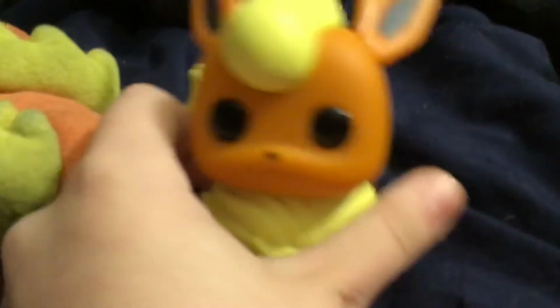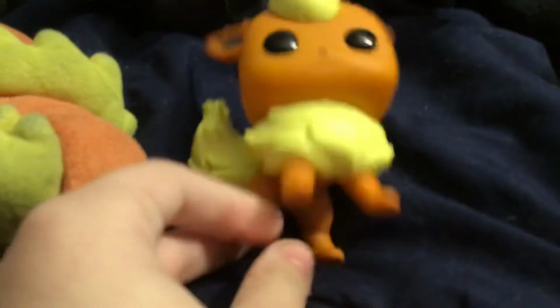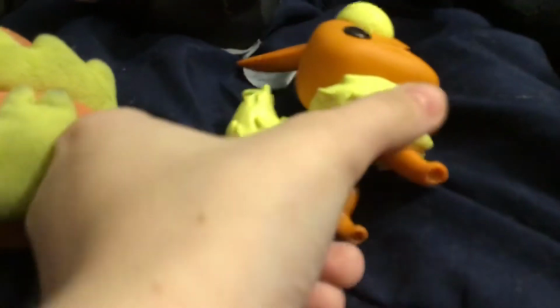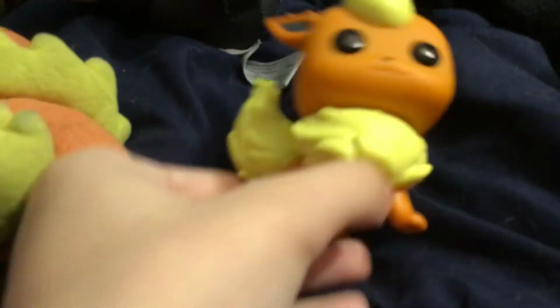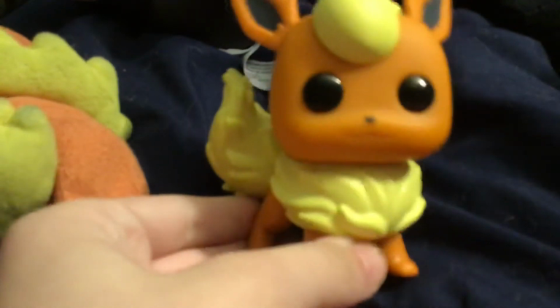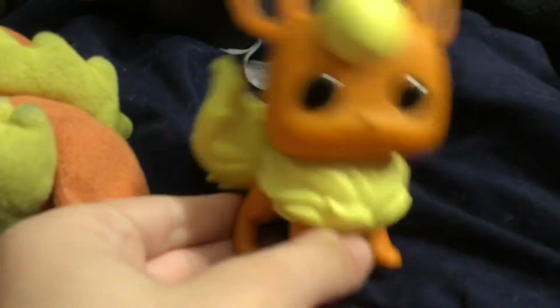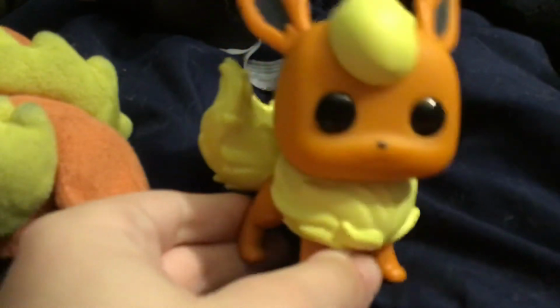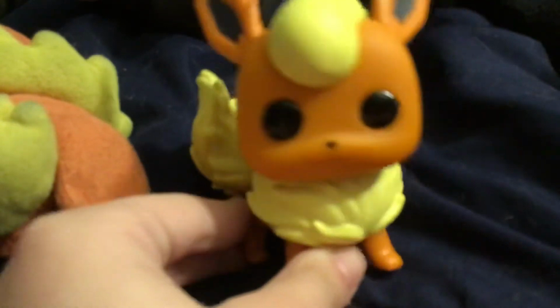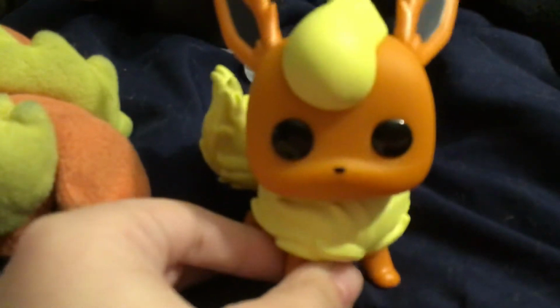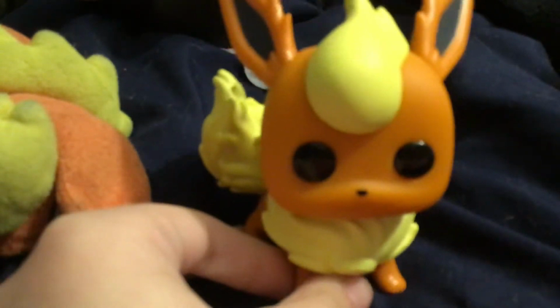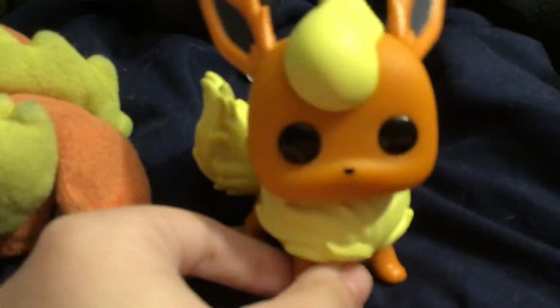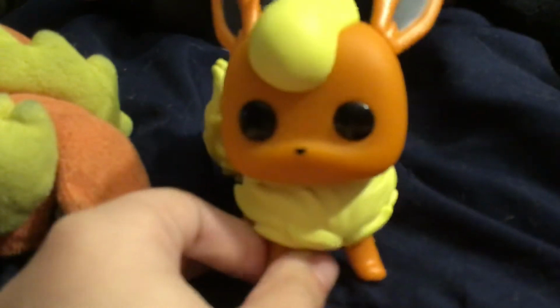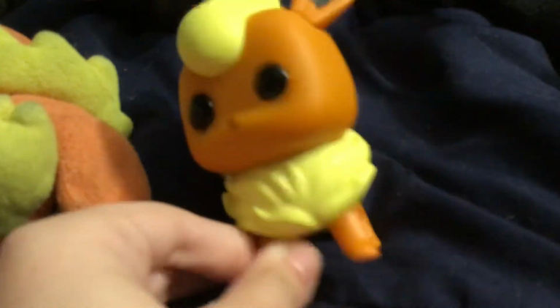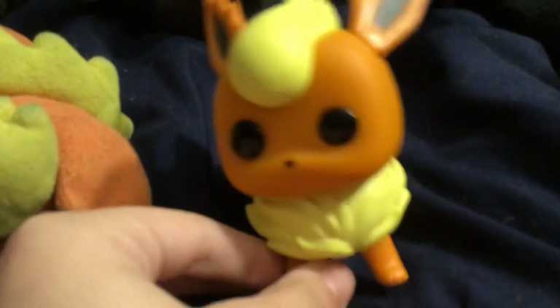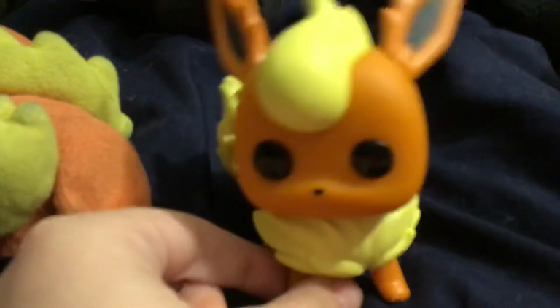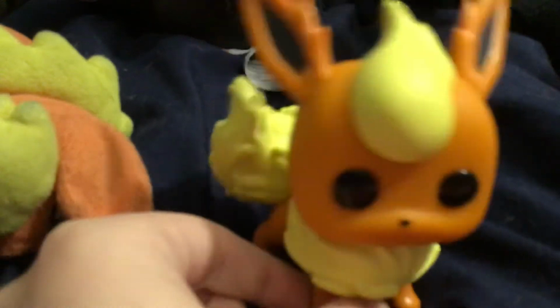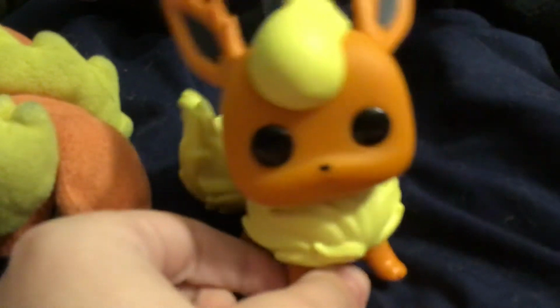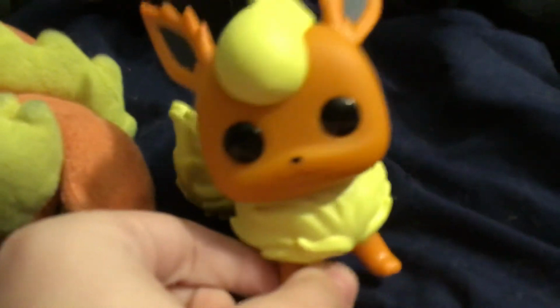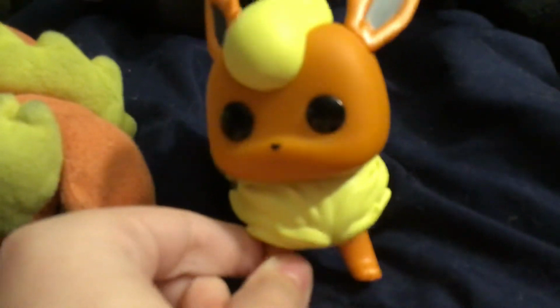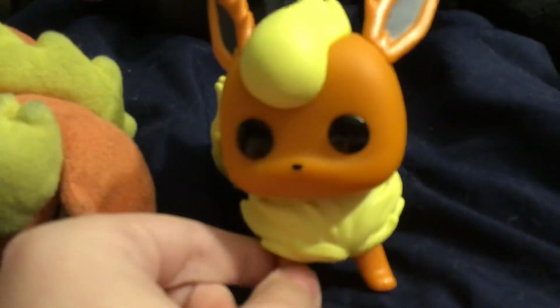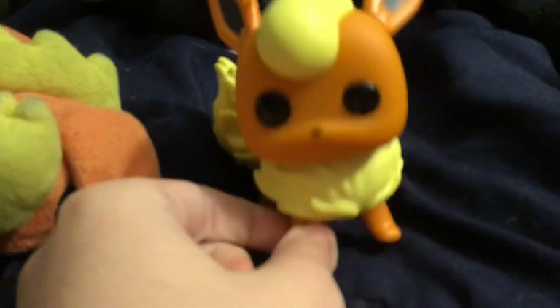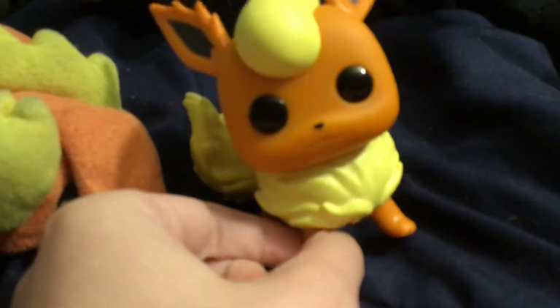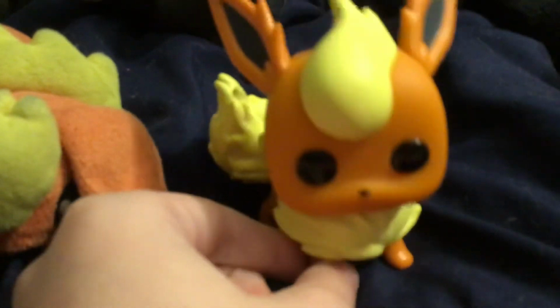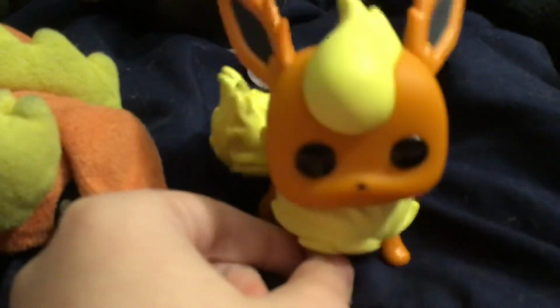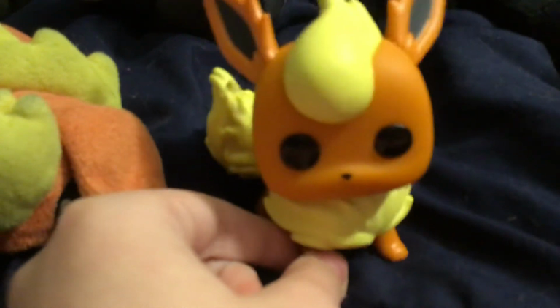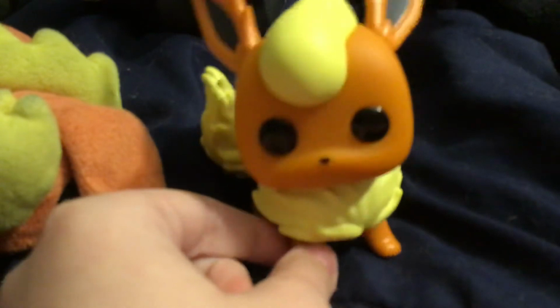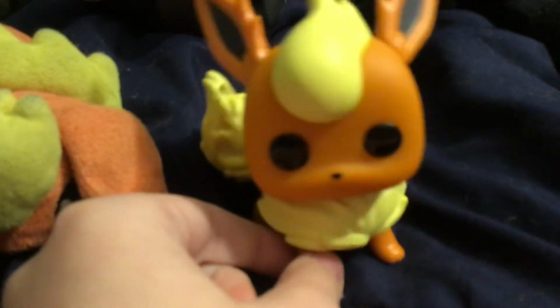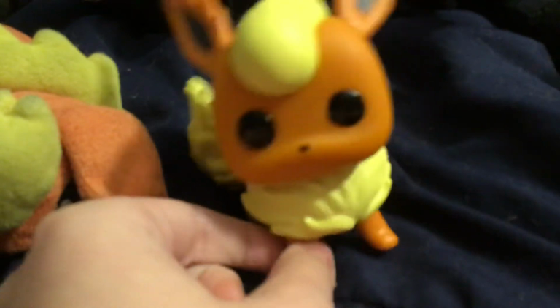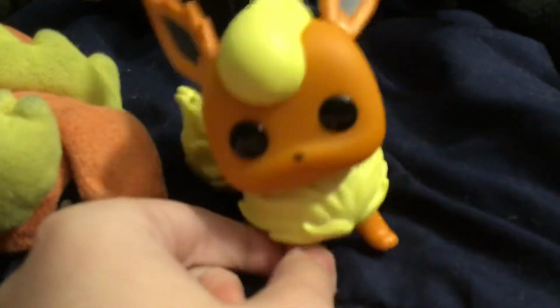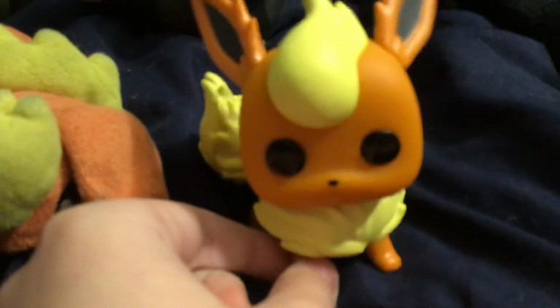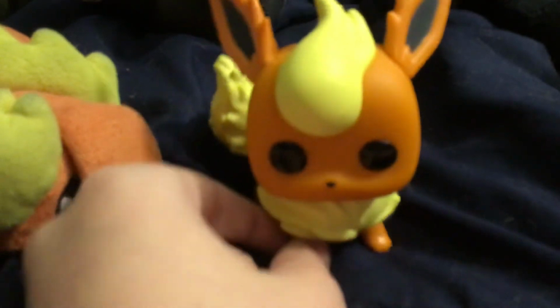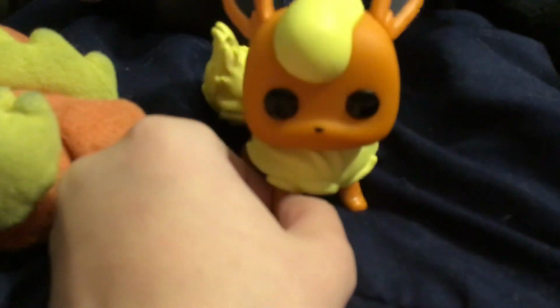The head is not movable. That's what they did with some of the BT21 pops — they didn't make the heads movable on certain pops. But it's okay, I like to have it in this pose anyway. I'm okay with the head not being movable.